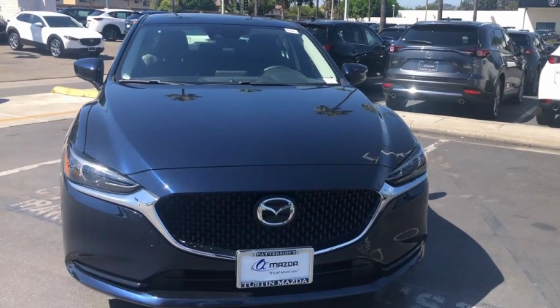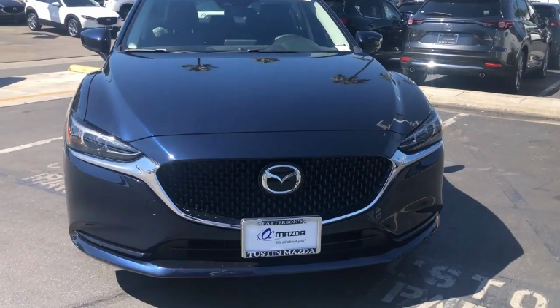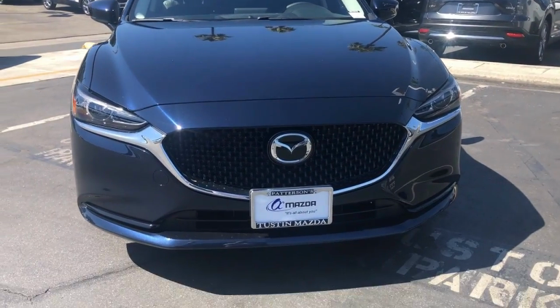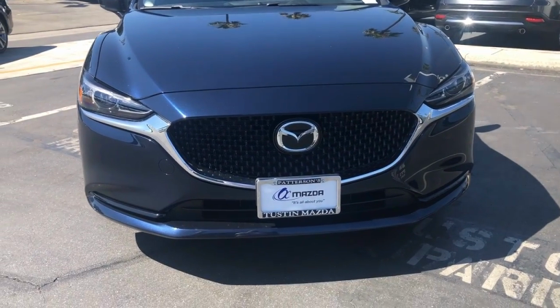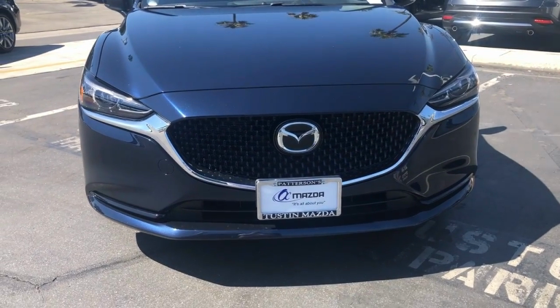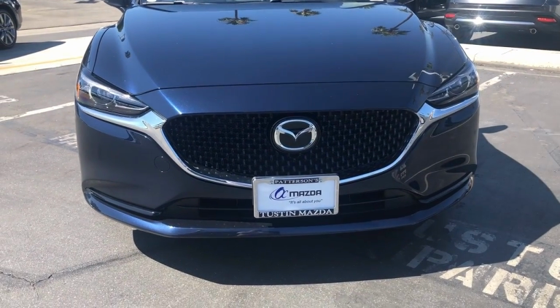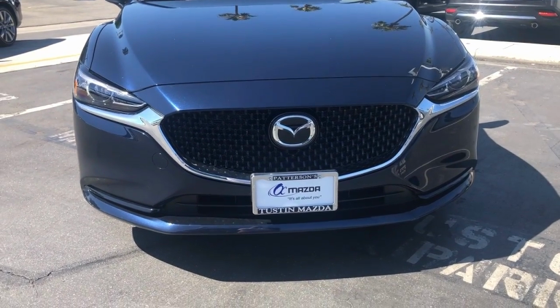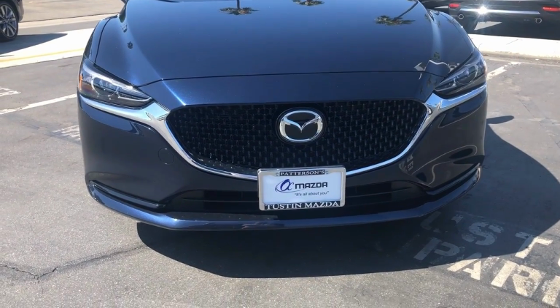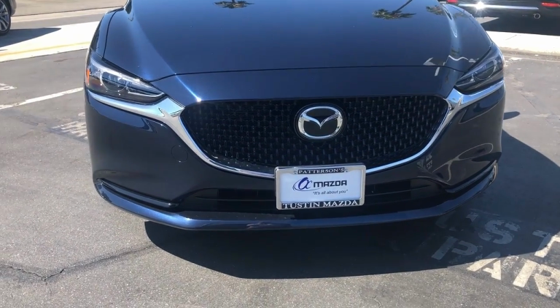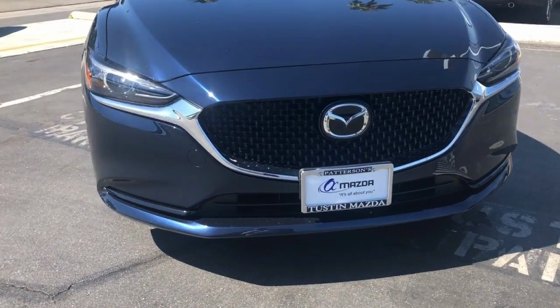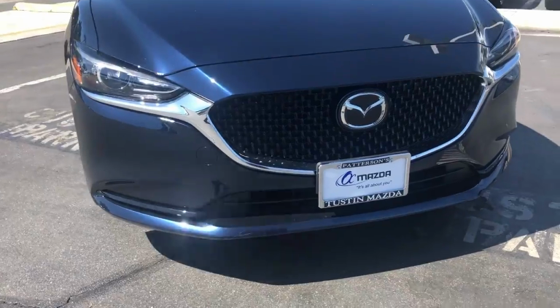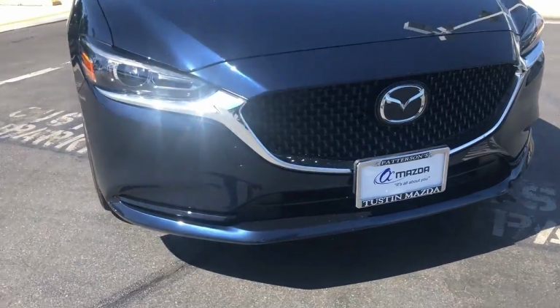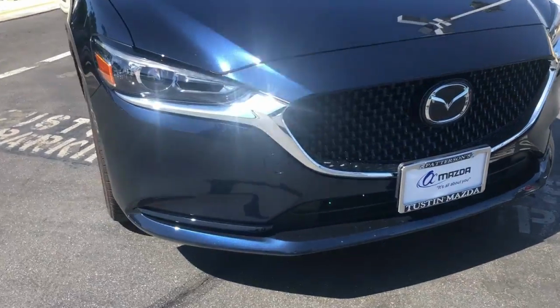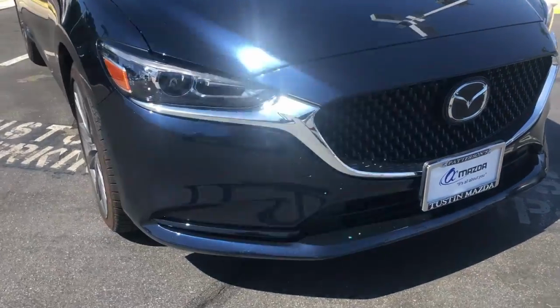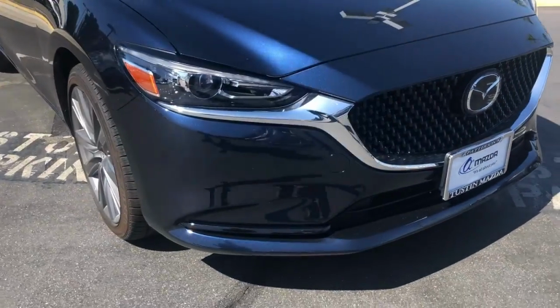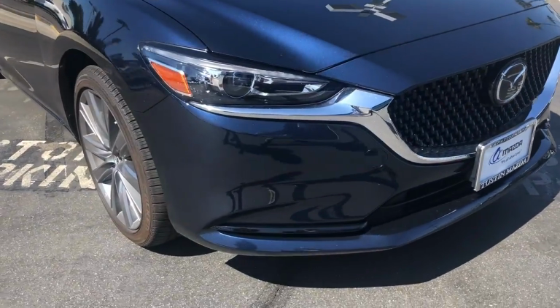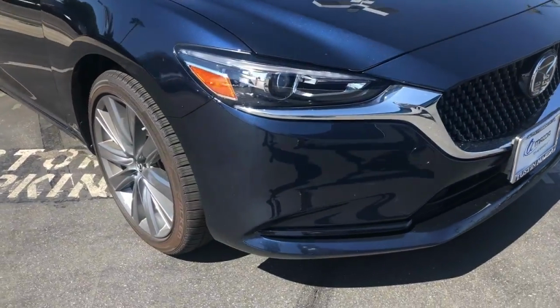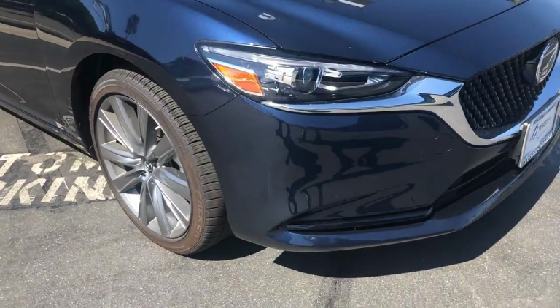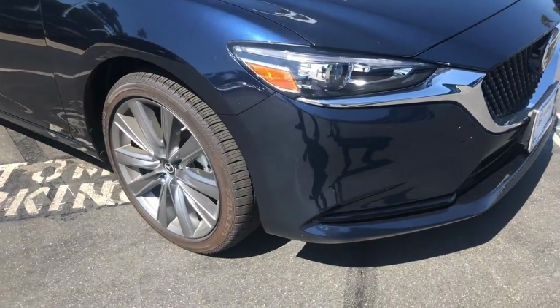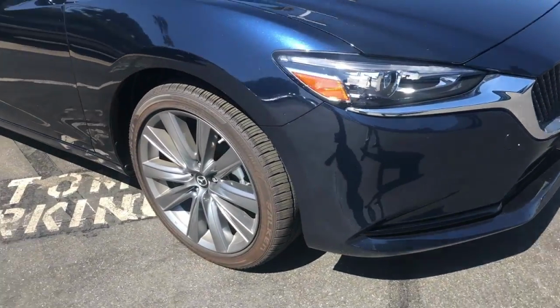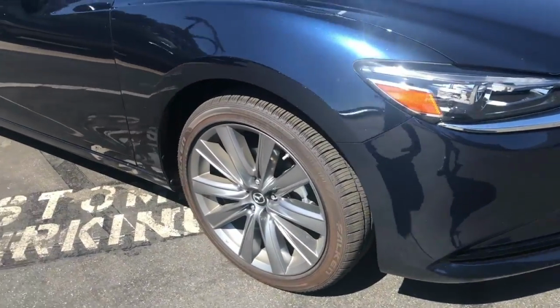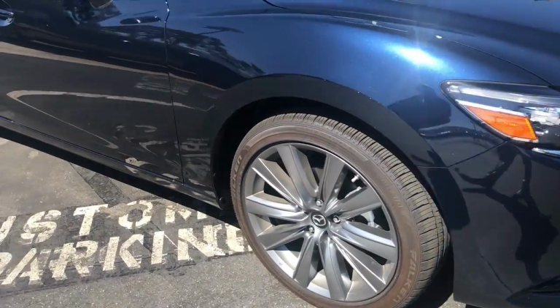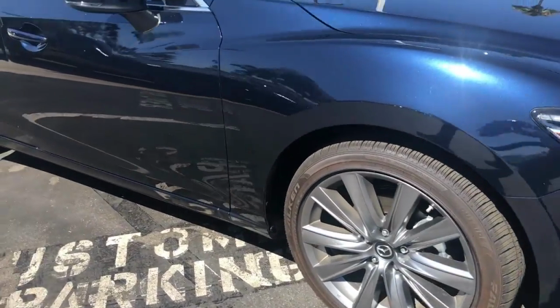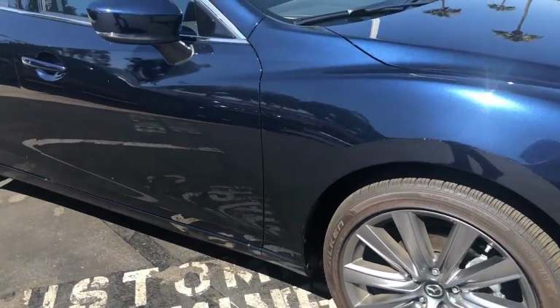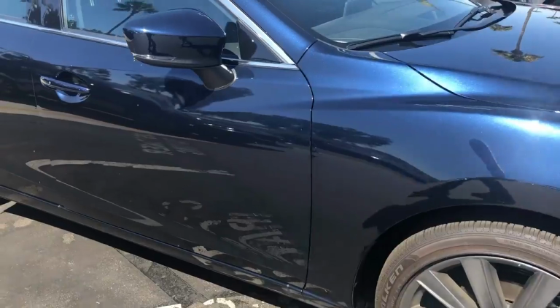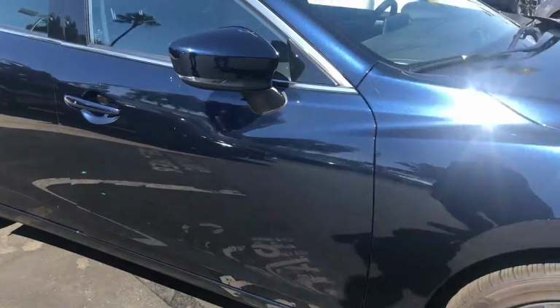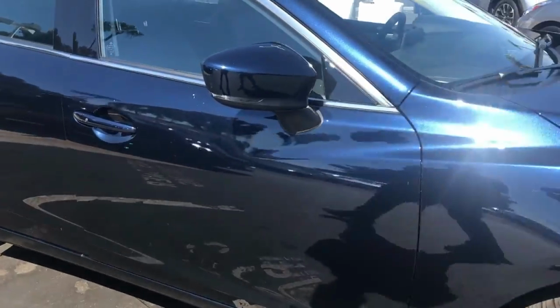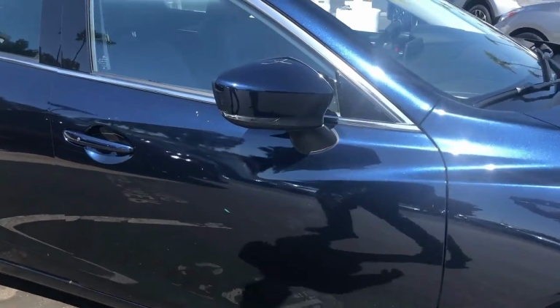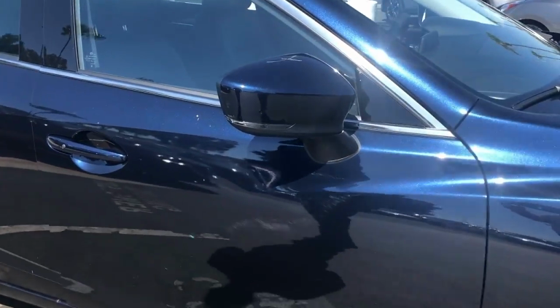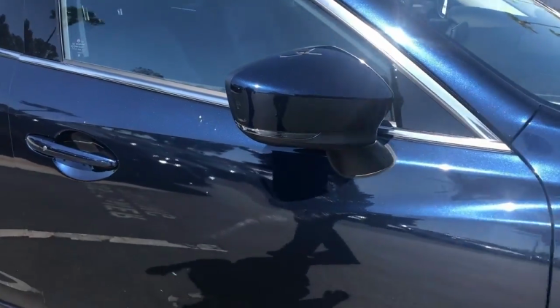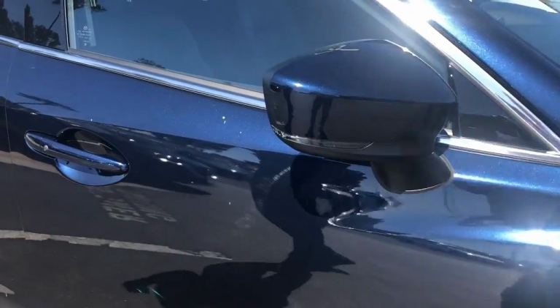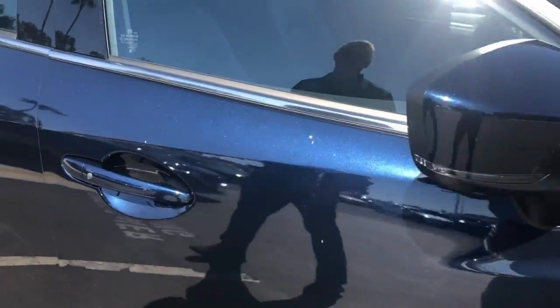Beautiful front end on here, LED headlights, 19 inch alloy rims on this car, blind spot monitoring system in the side mirrors along with keyless entry.